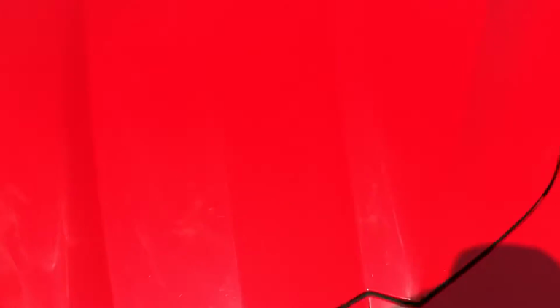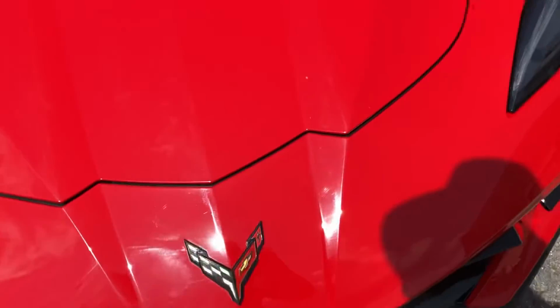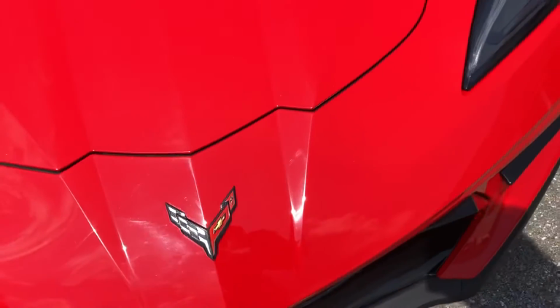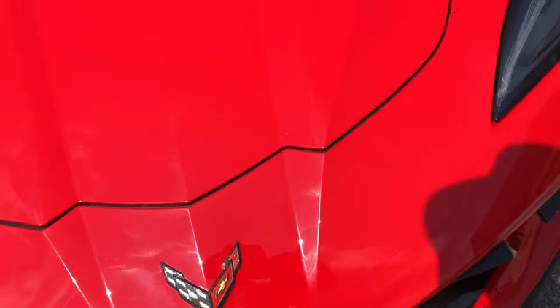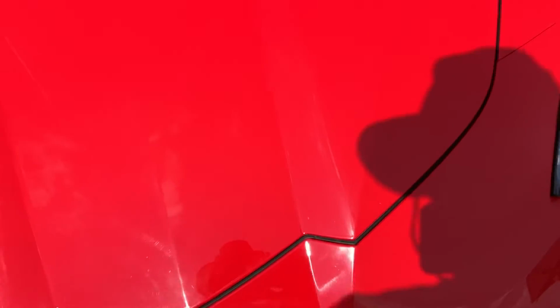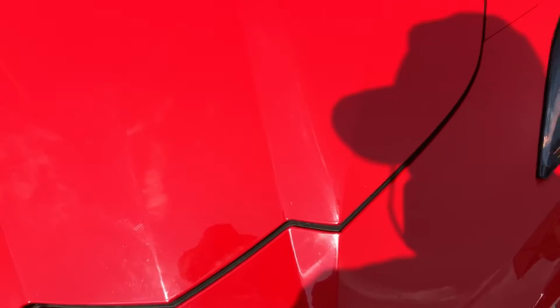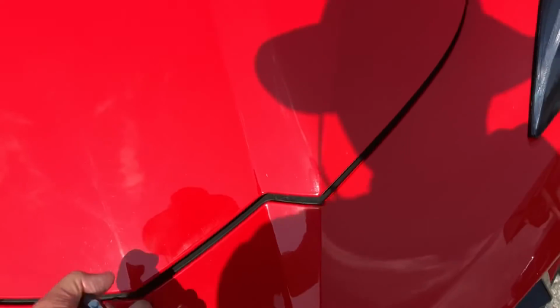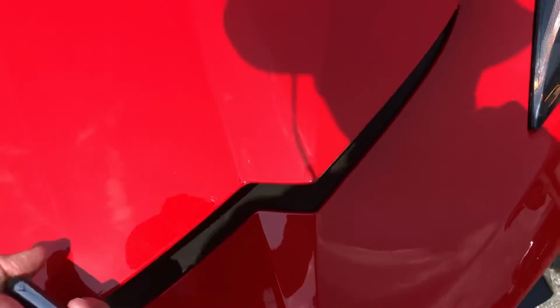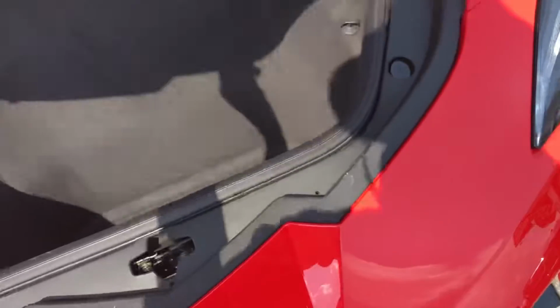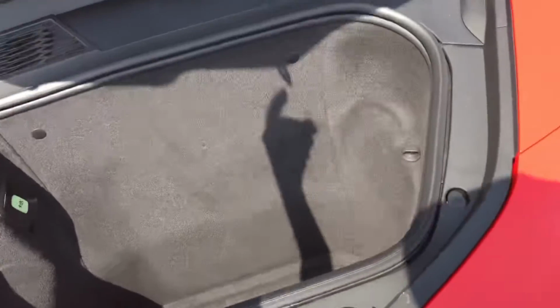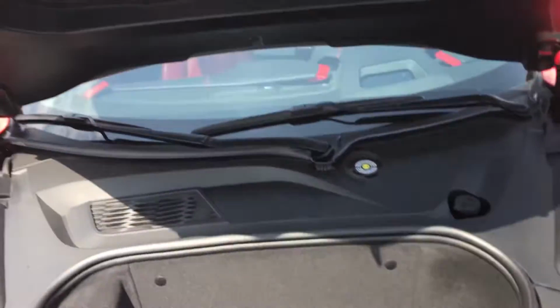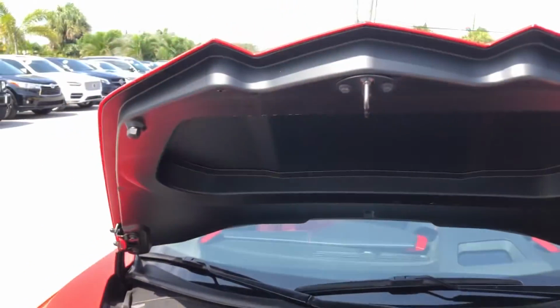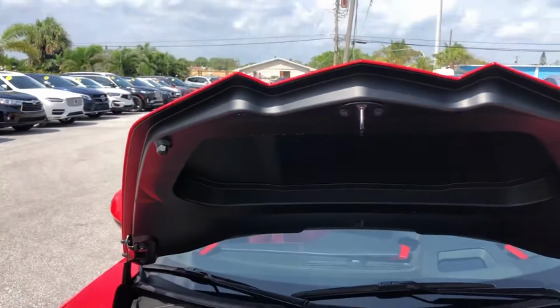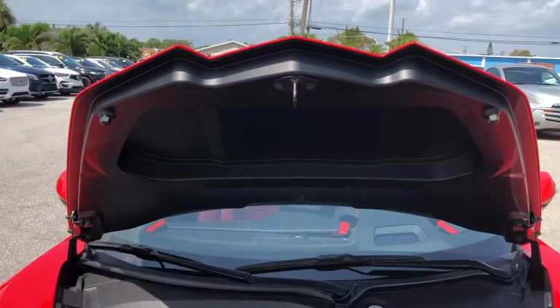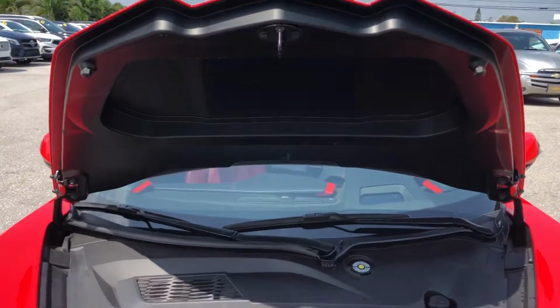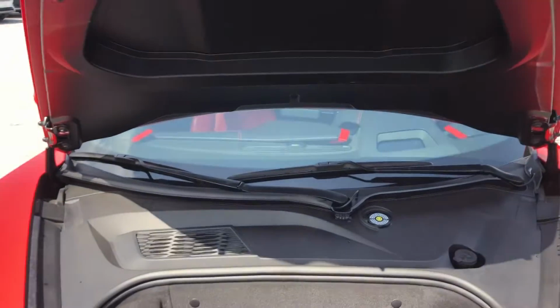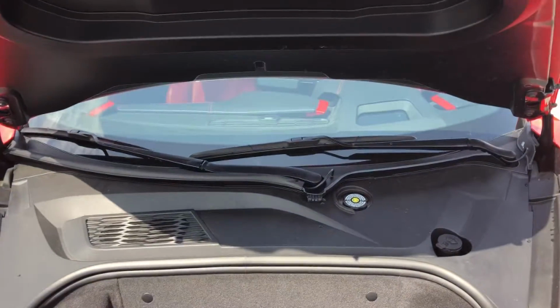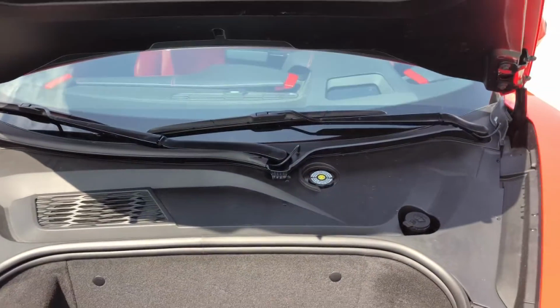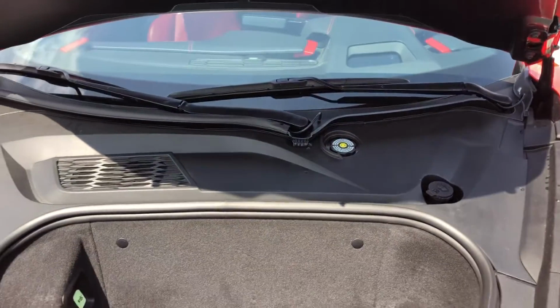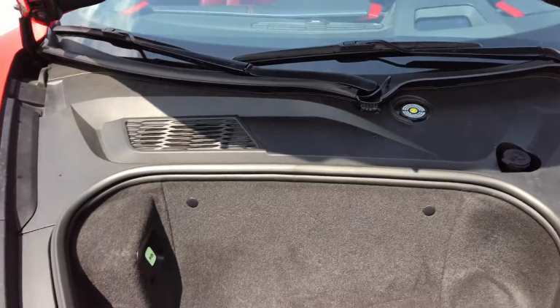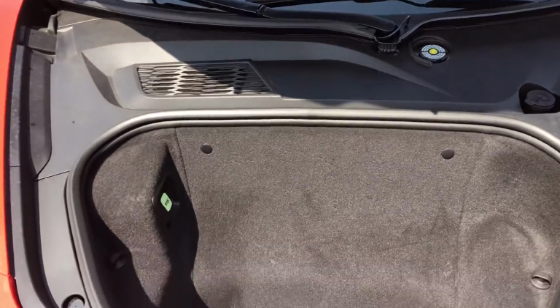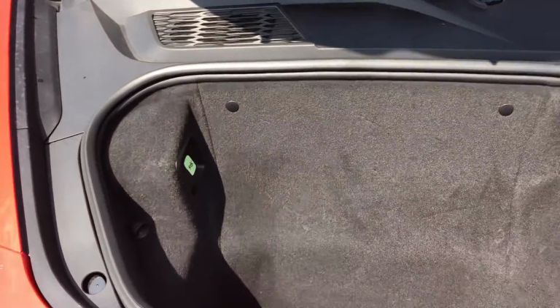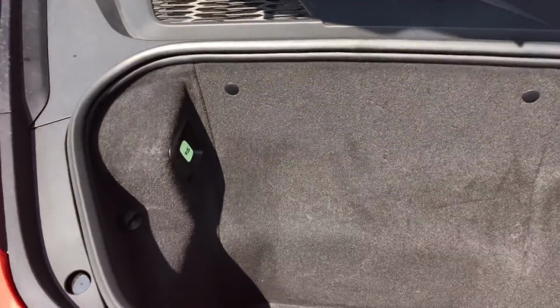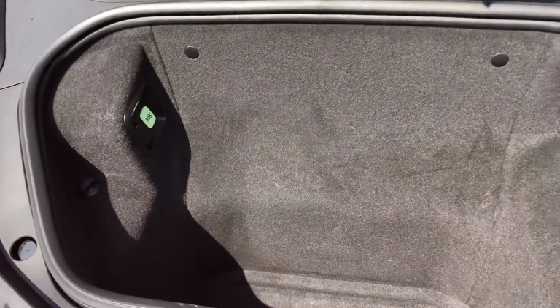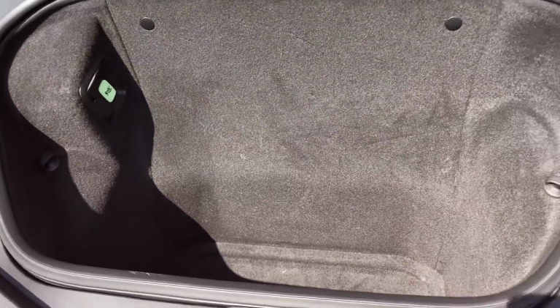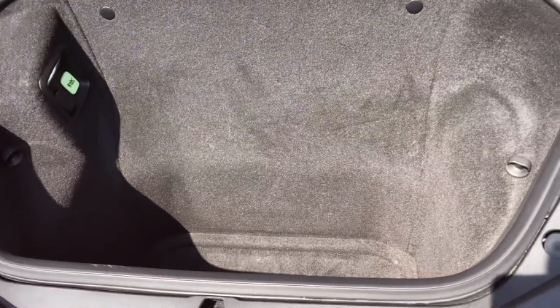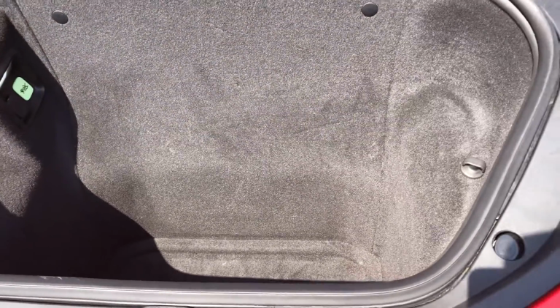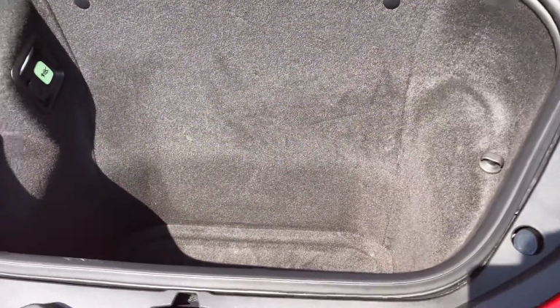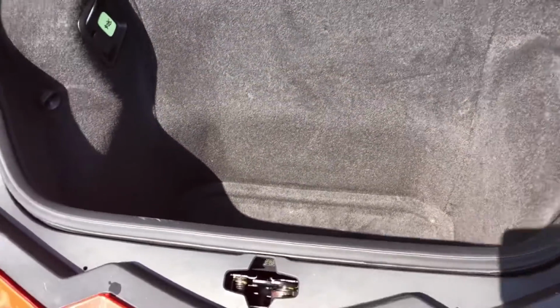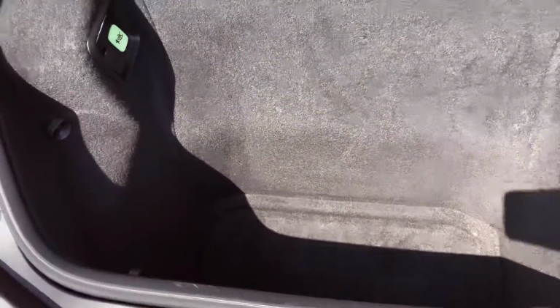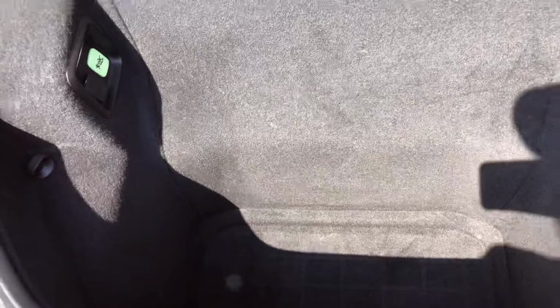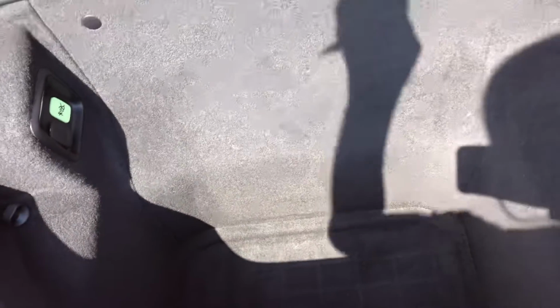Let me take a look in the frunk here. Nice storage area.